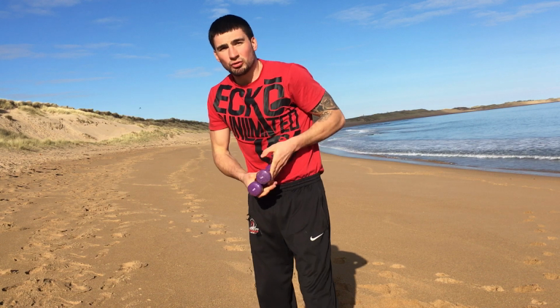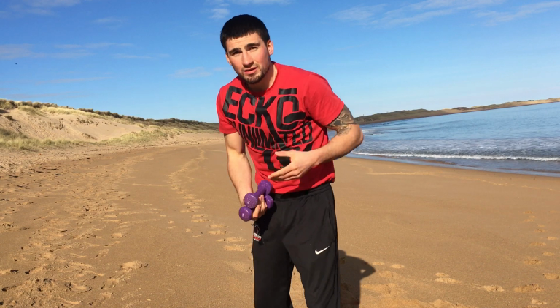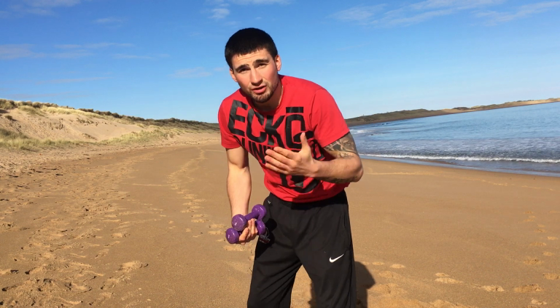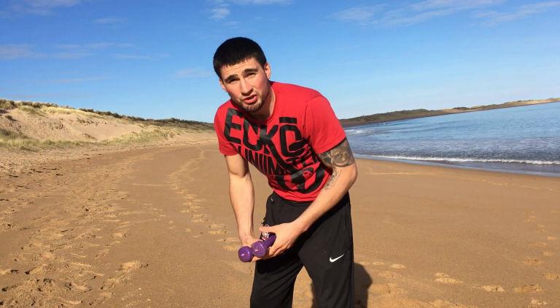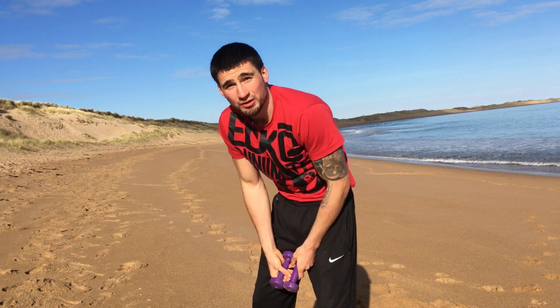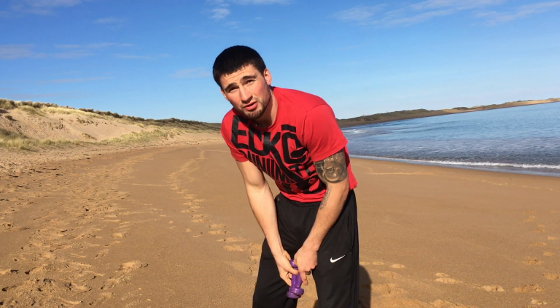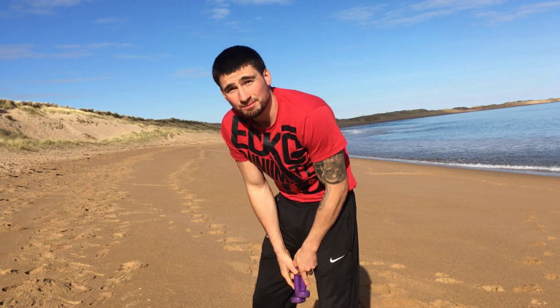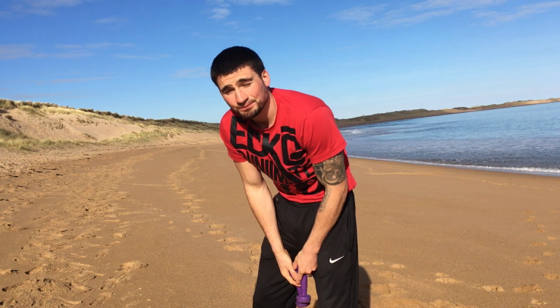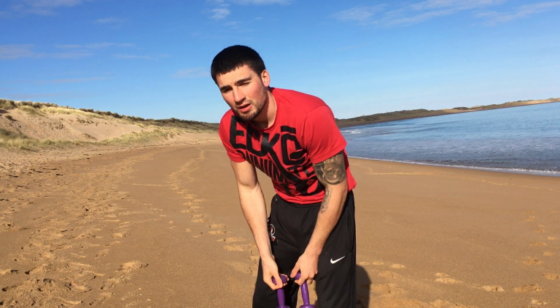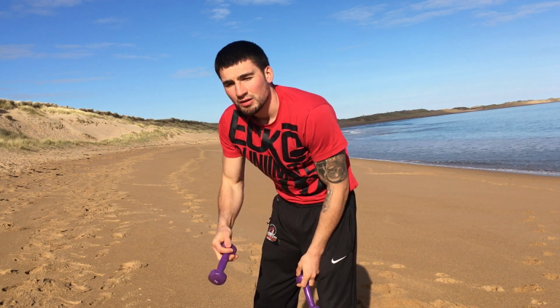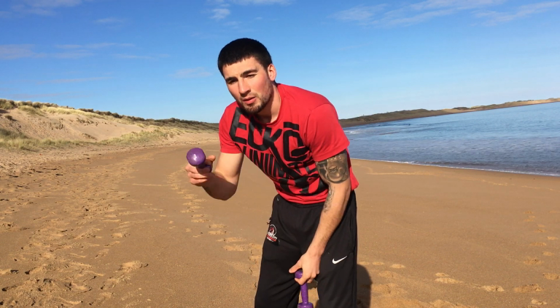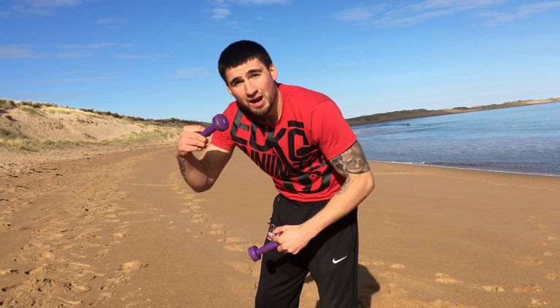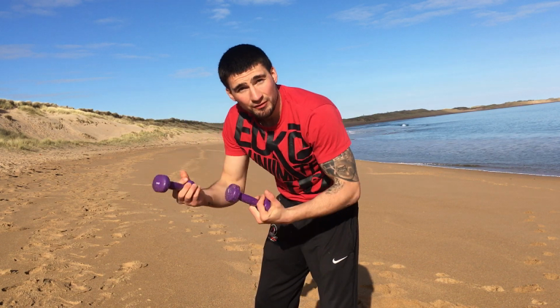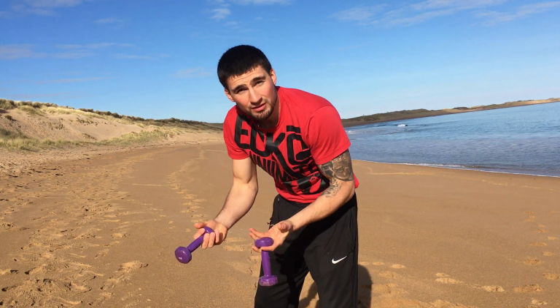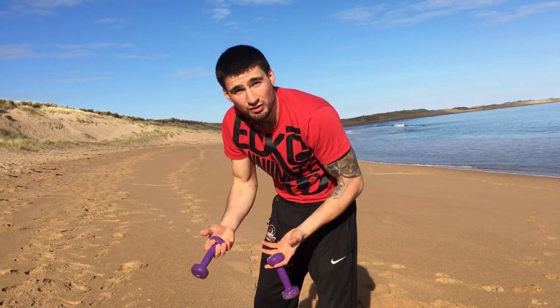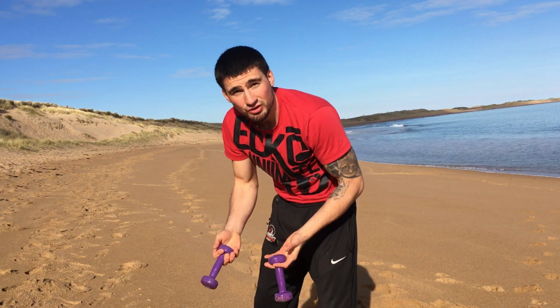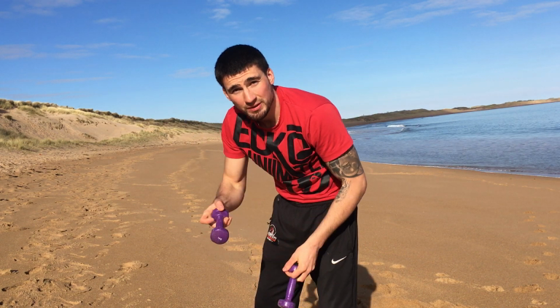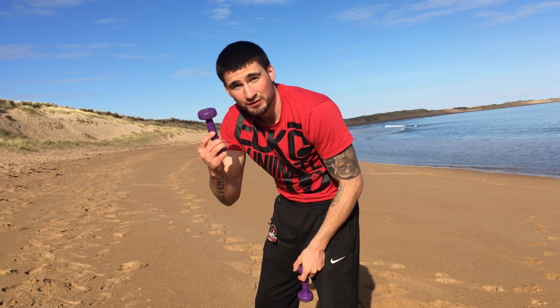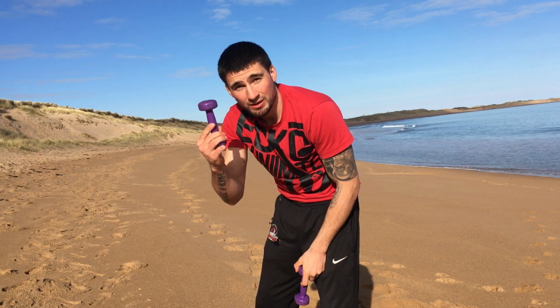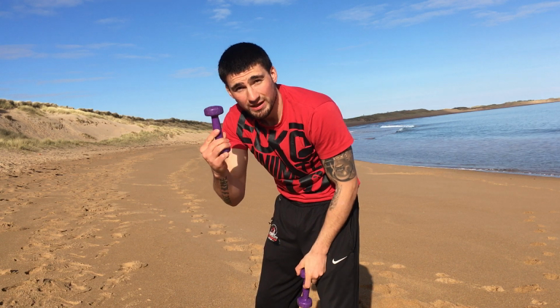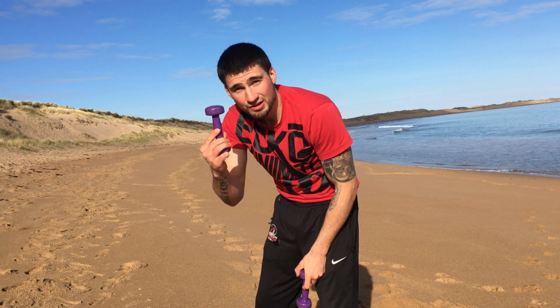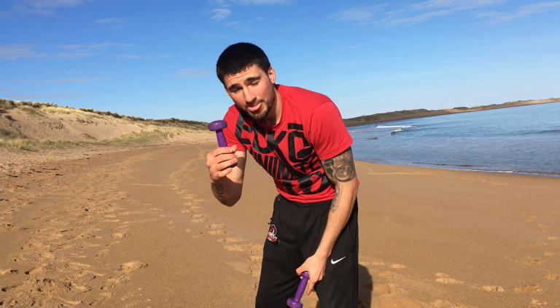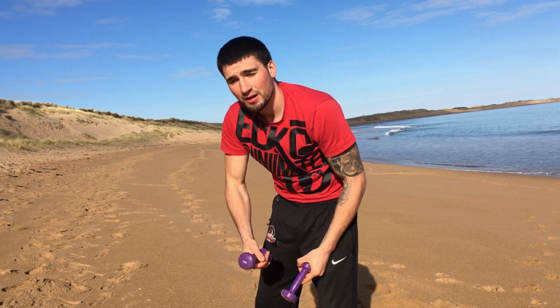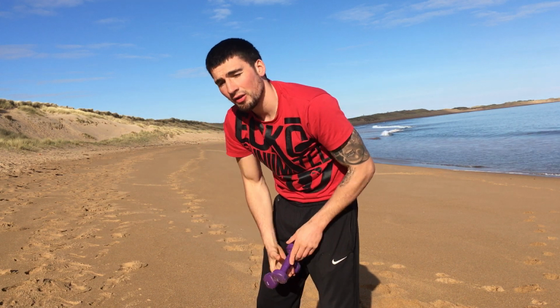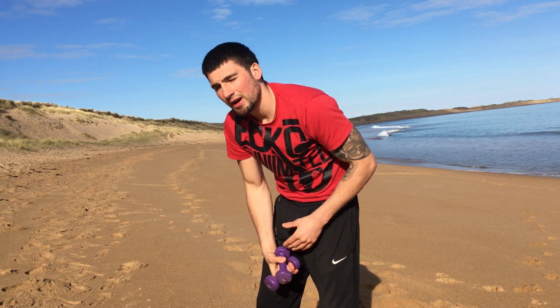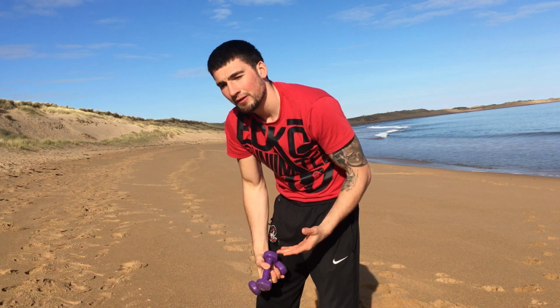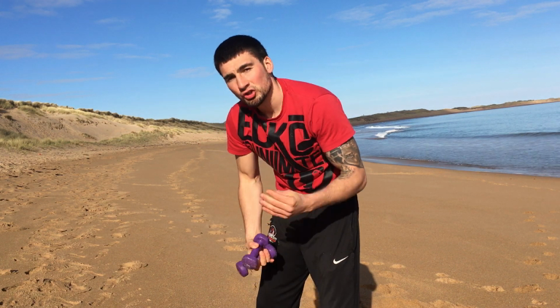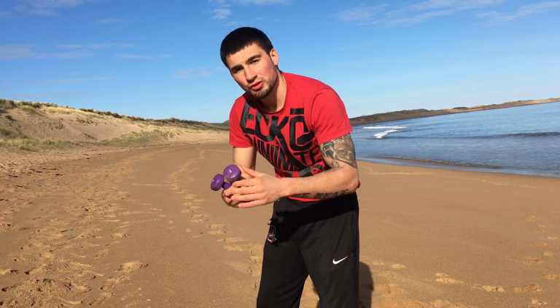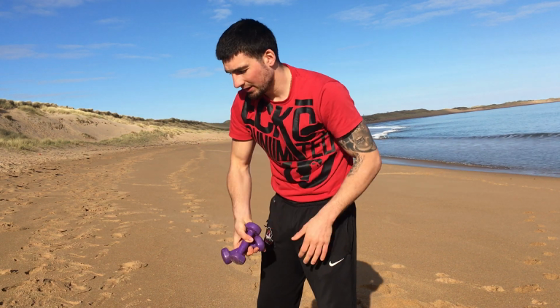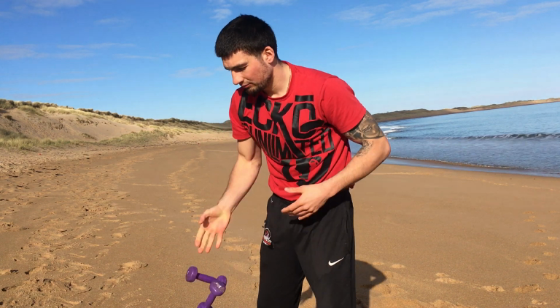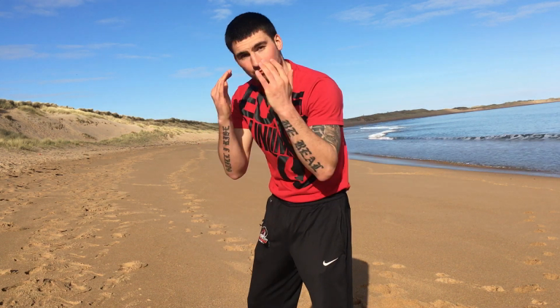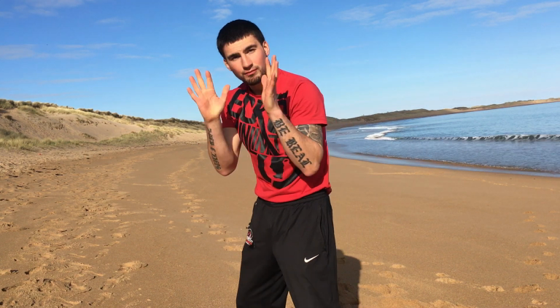If you're doing eight rounds of shadow boxing, half of the rounds should be with the lightweights, and the other half should just be normal.